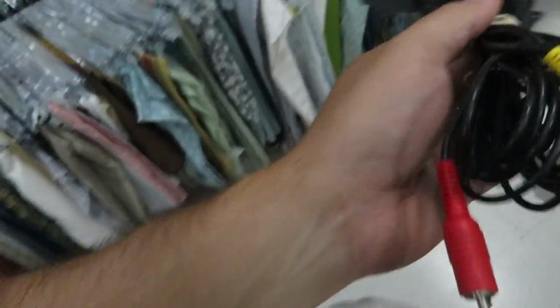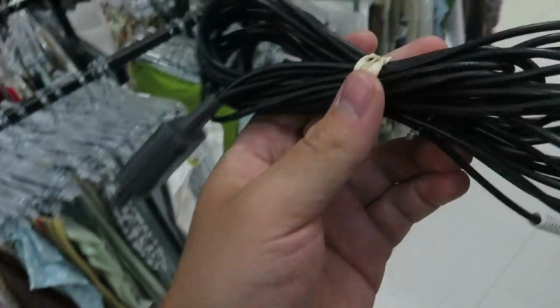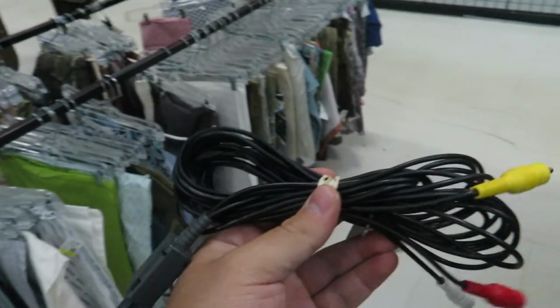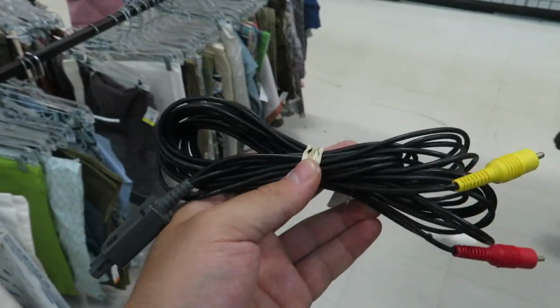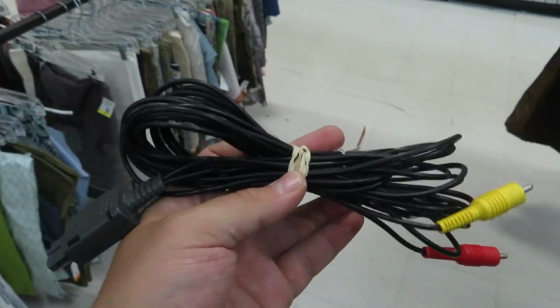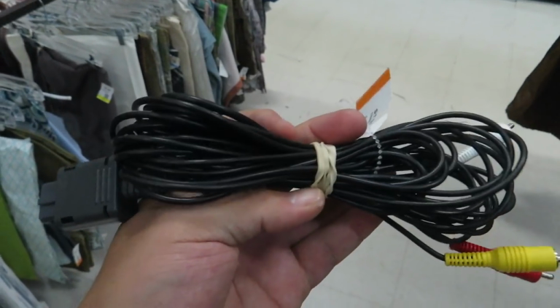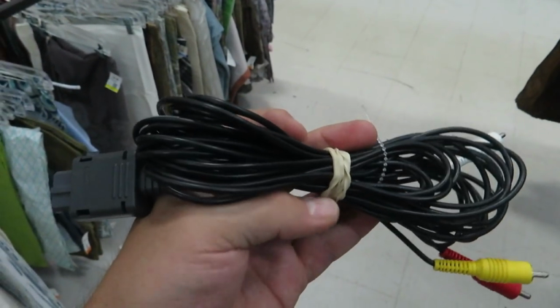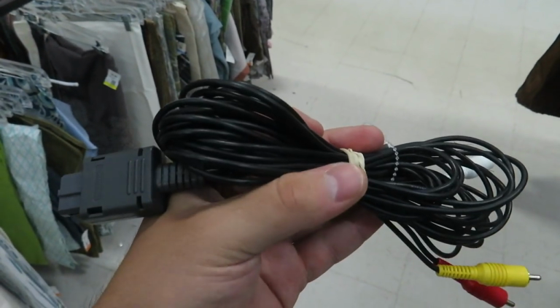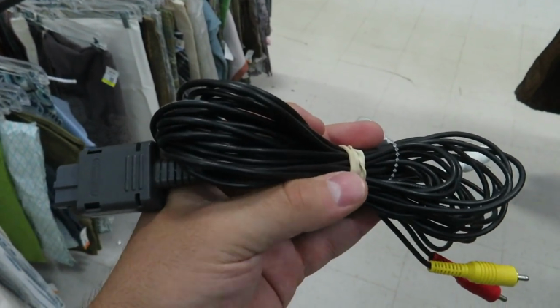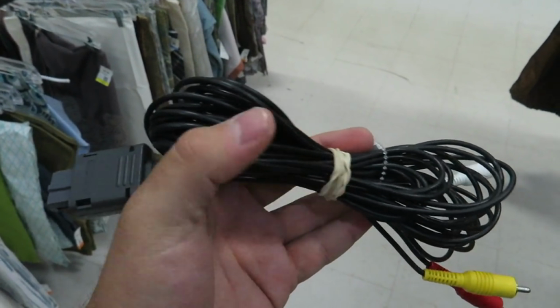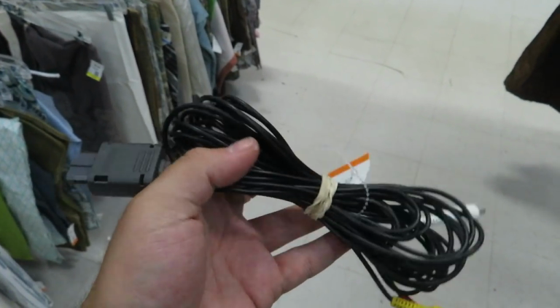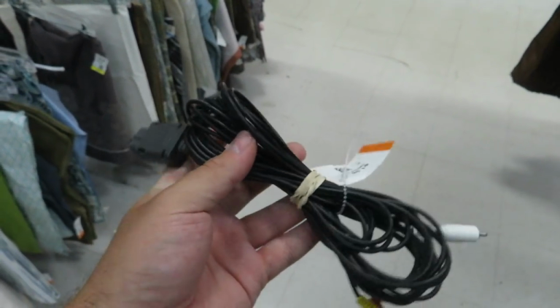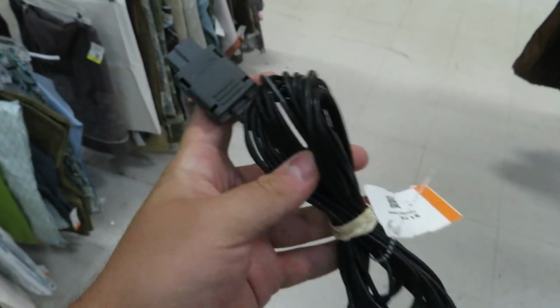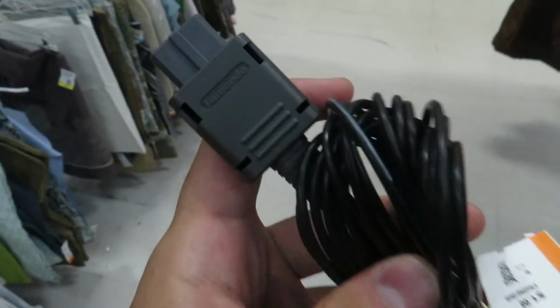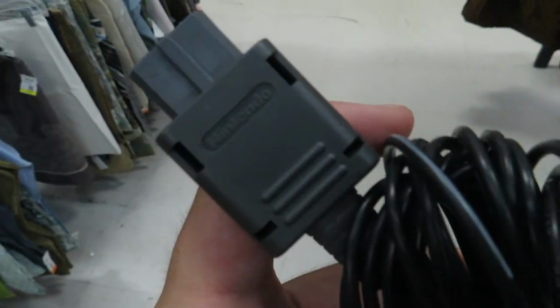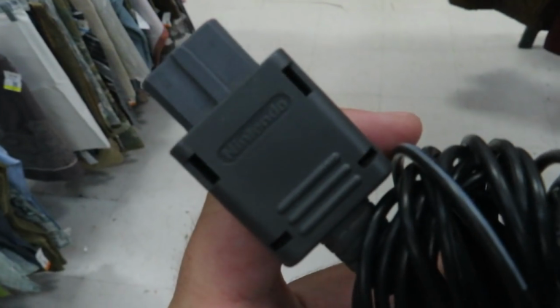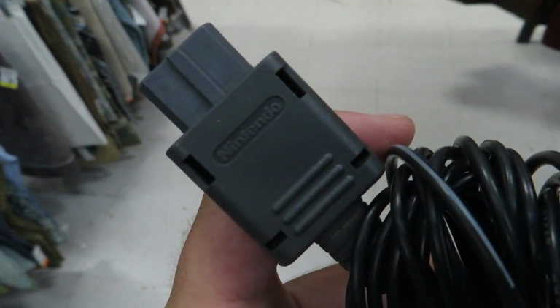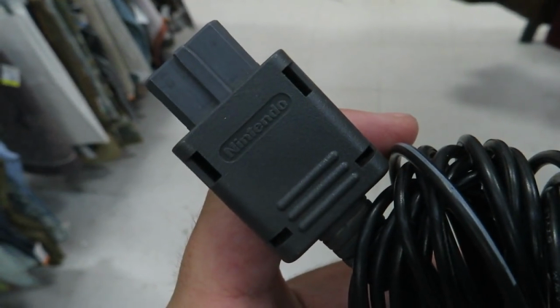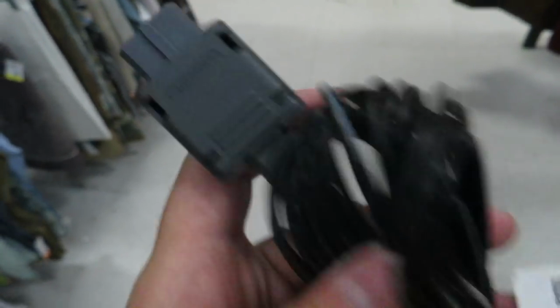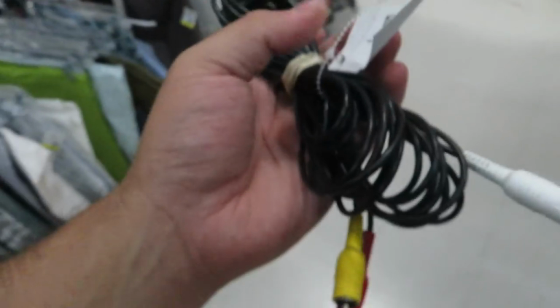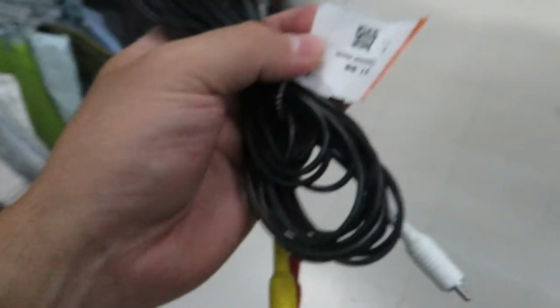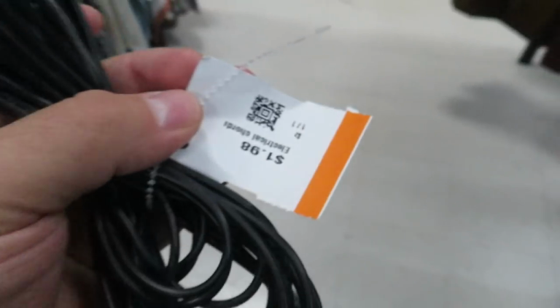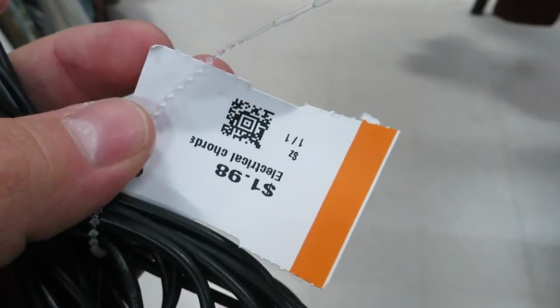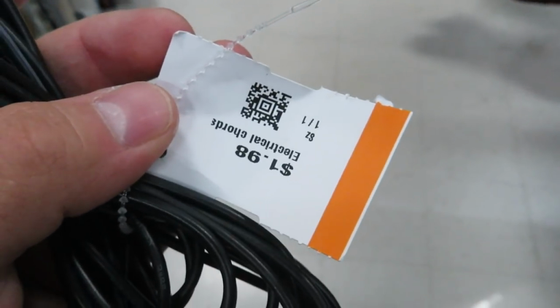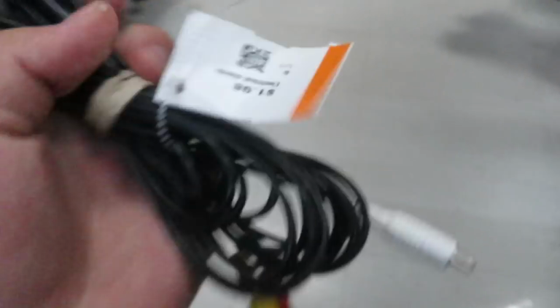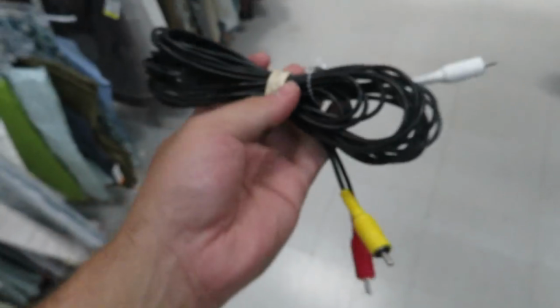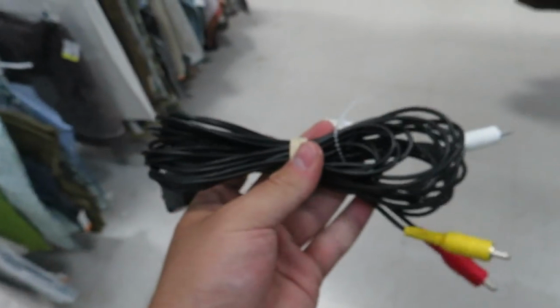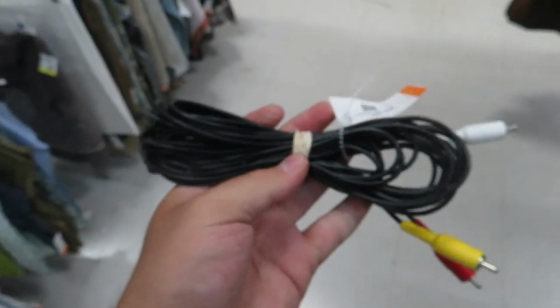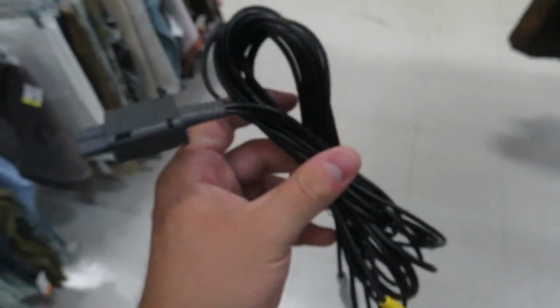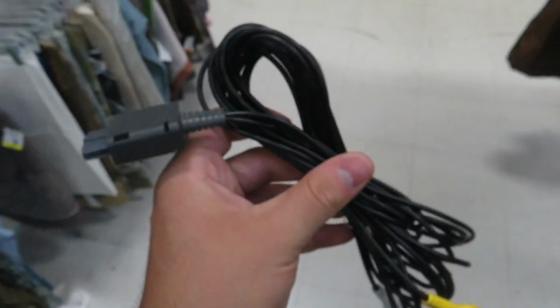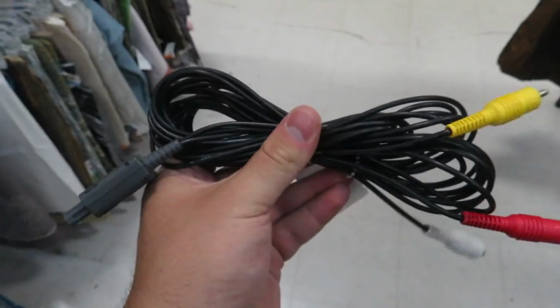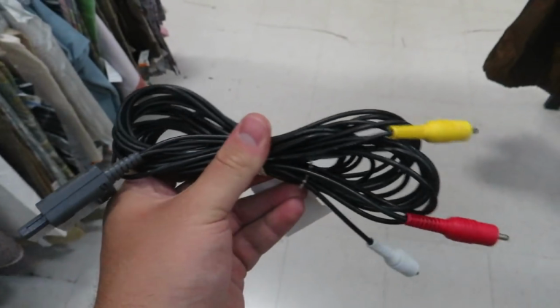Found a Super Nintendo, N64, and GameCube AV cable — official too, so that's good — for only two bucks. You can never have too many of these.